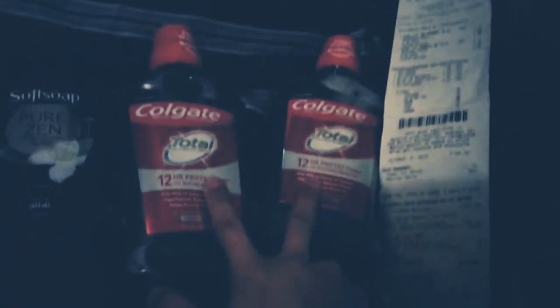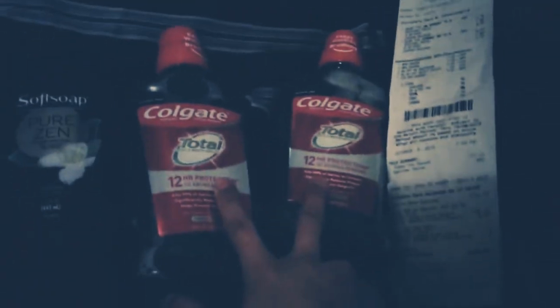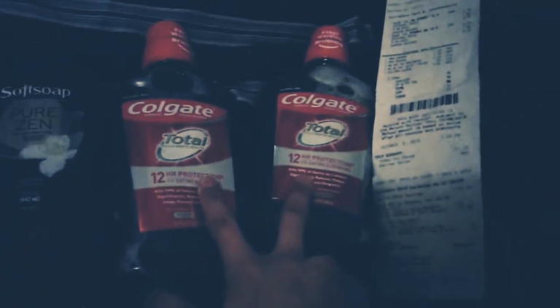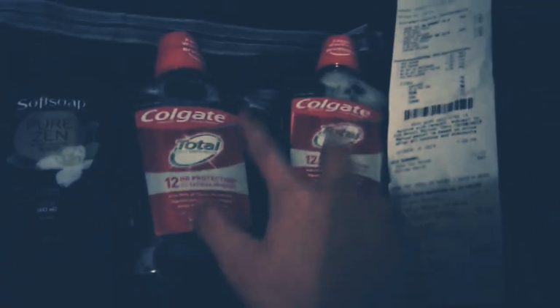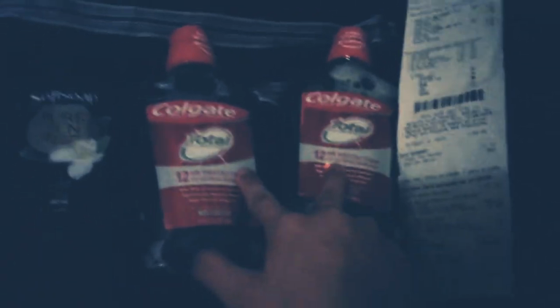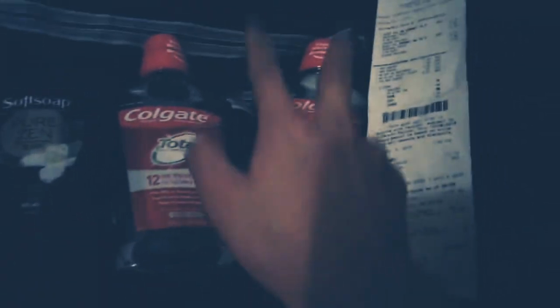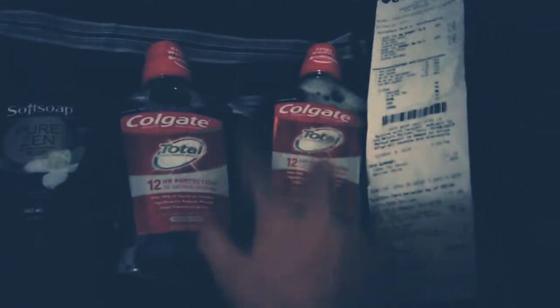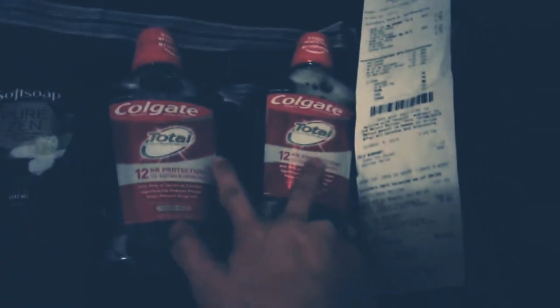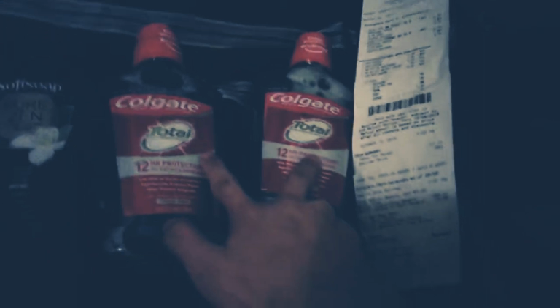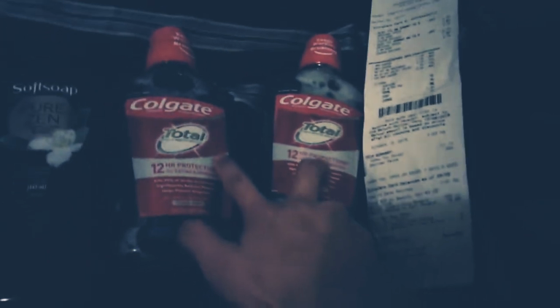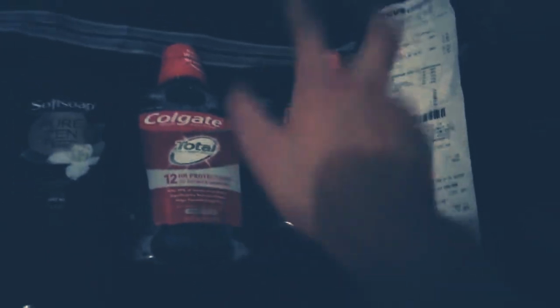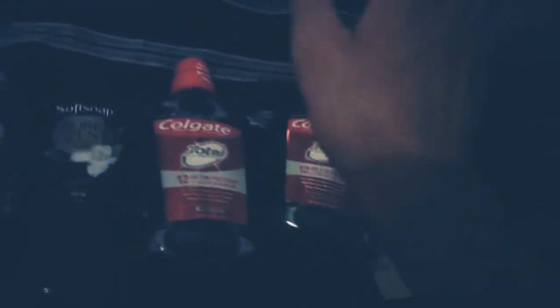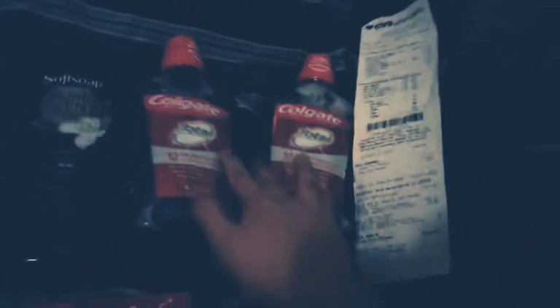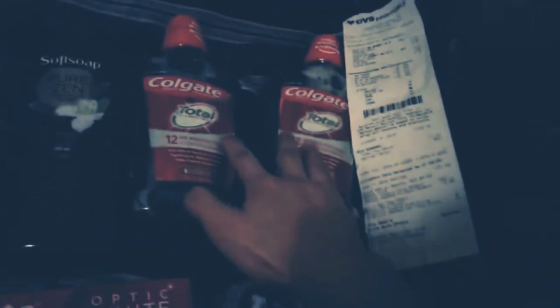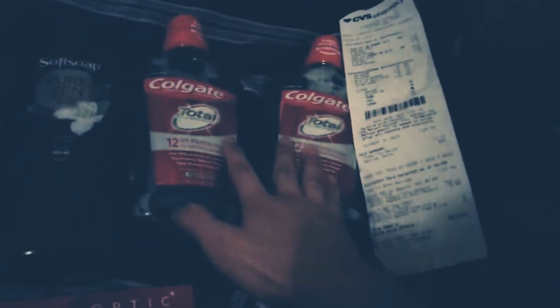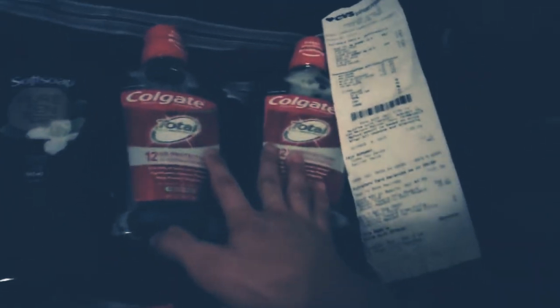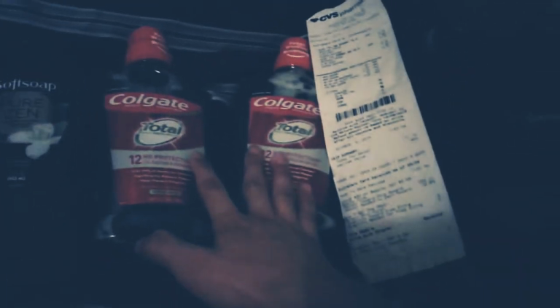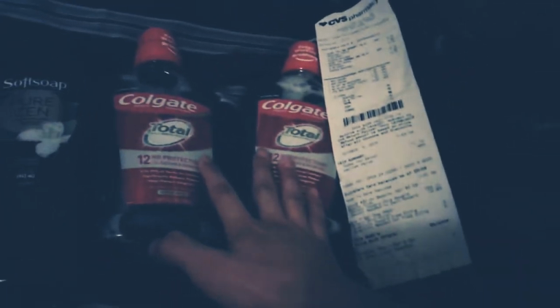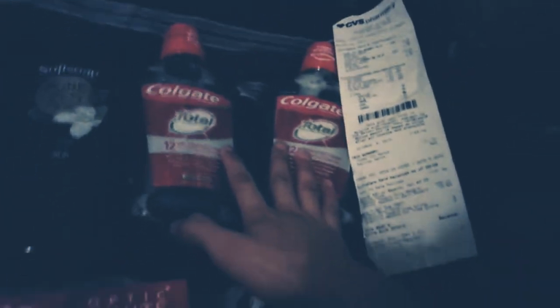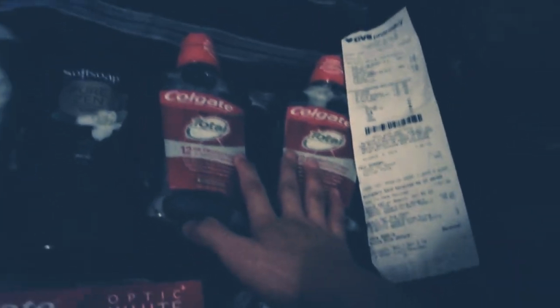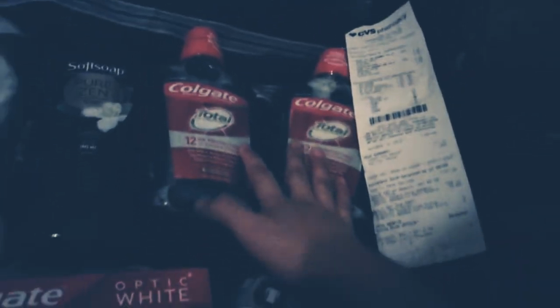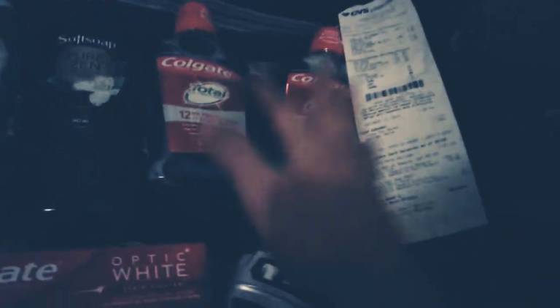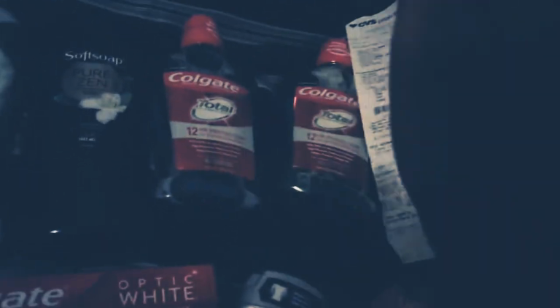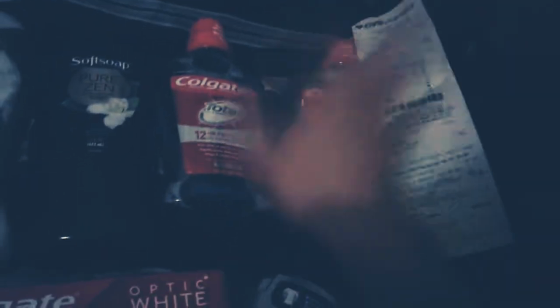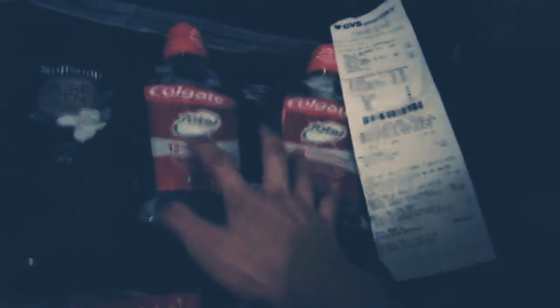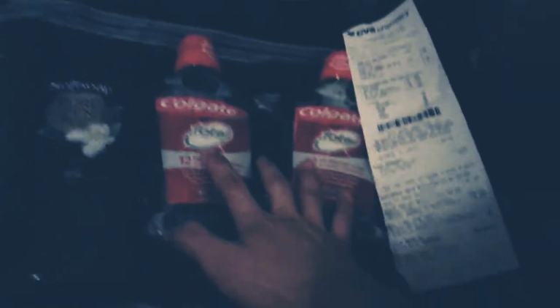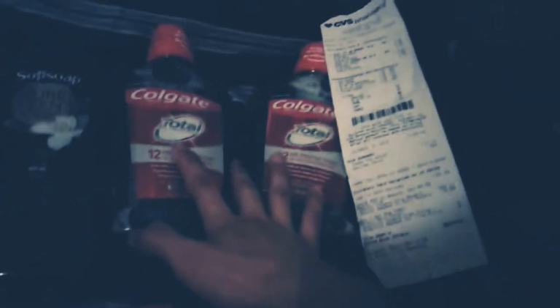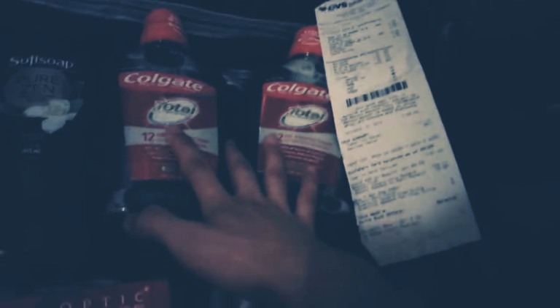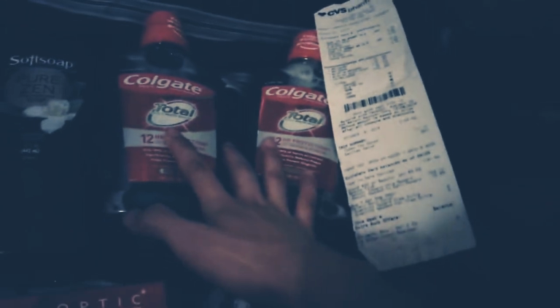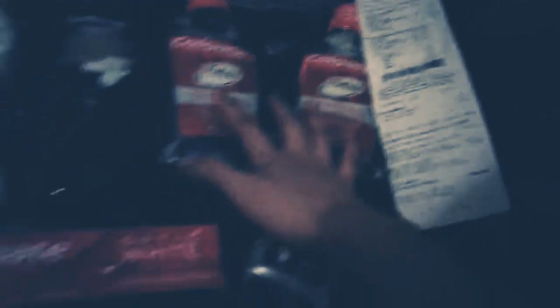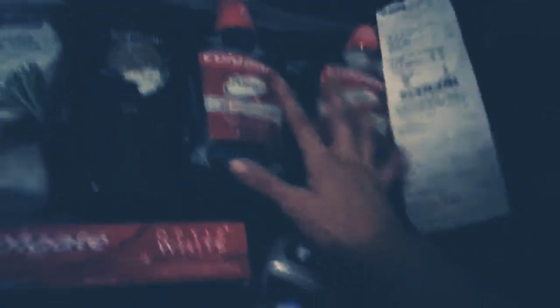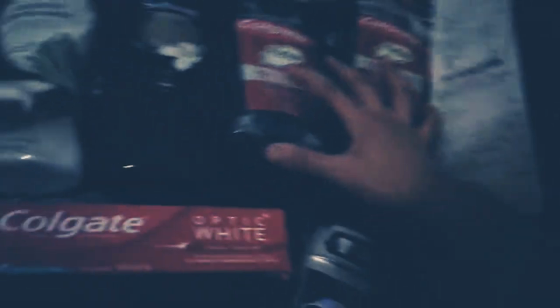$3.99, times 2, with two $1 coupons, earned $4 extra bucks back, used $2 off $6 mouthwash CRT.